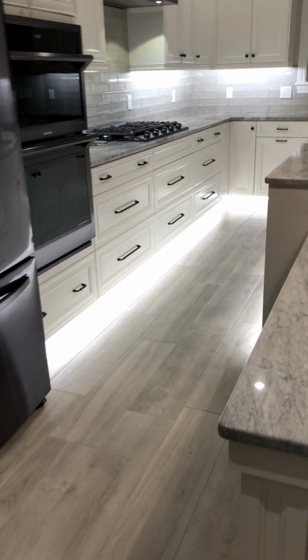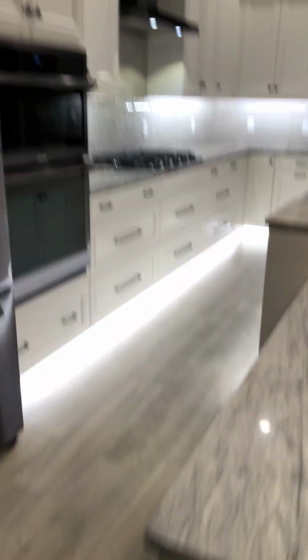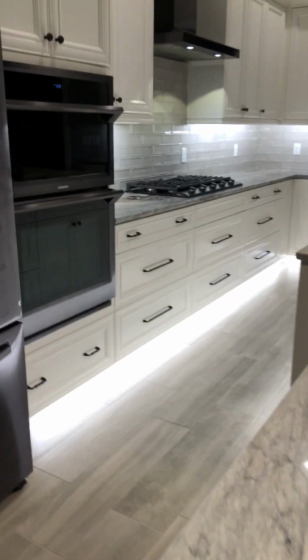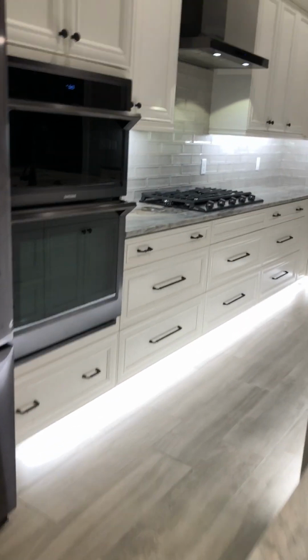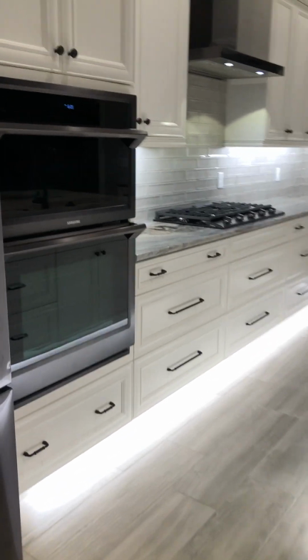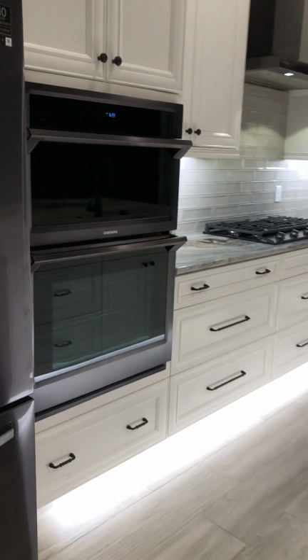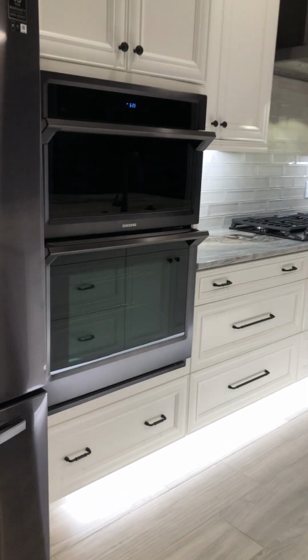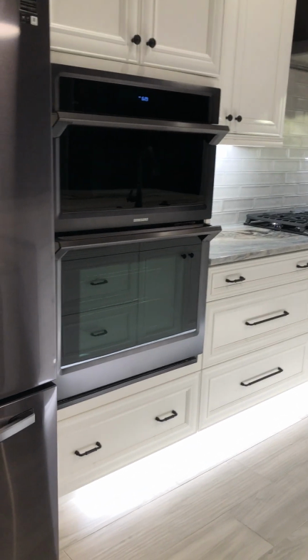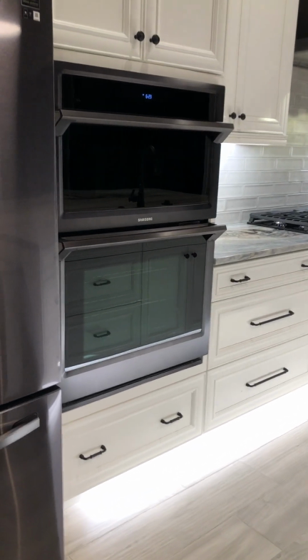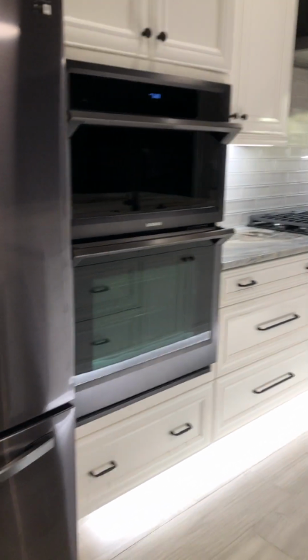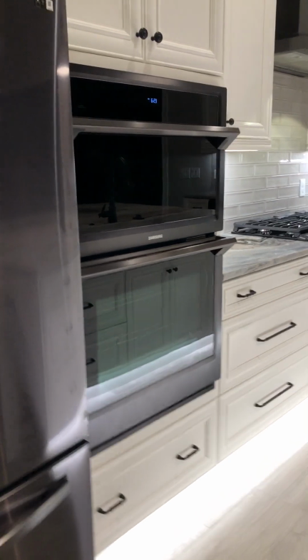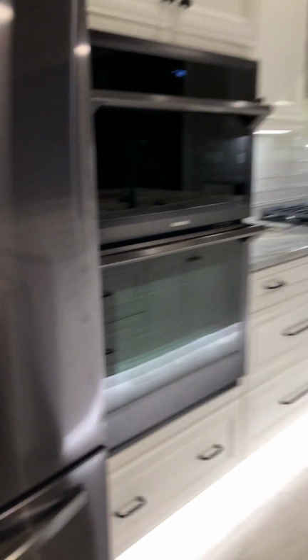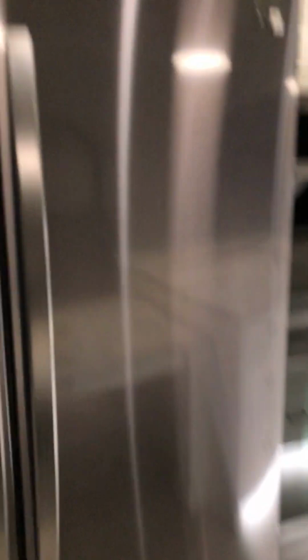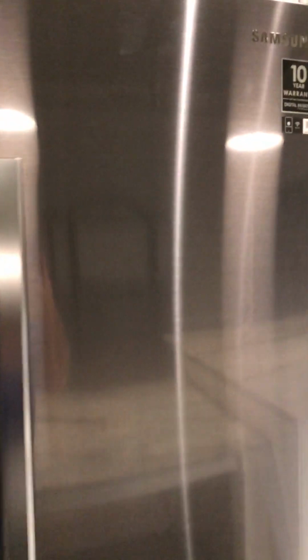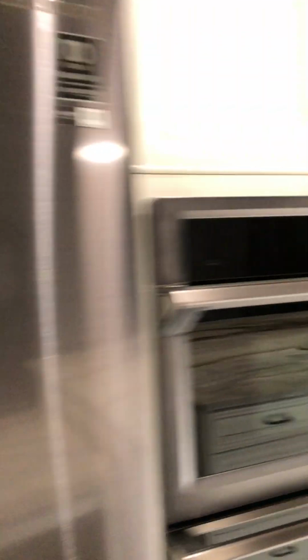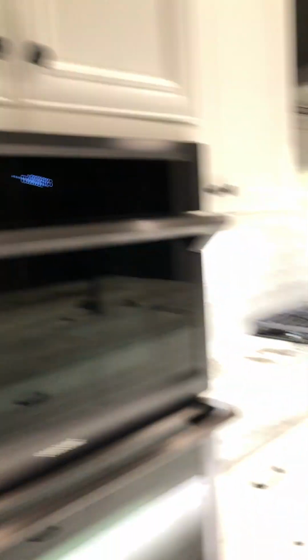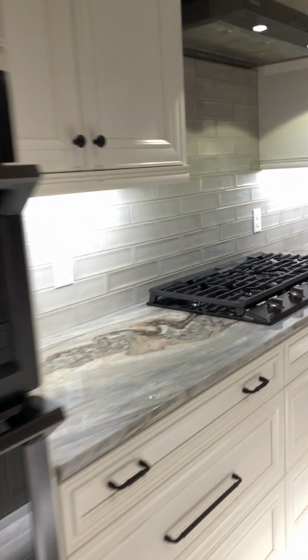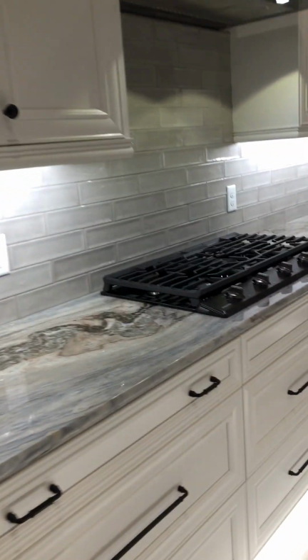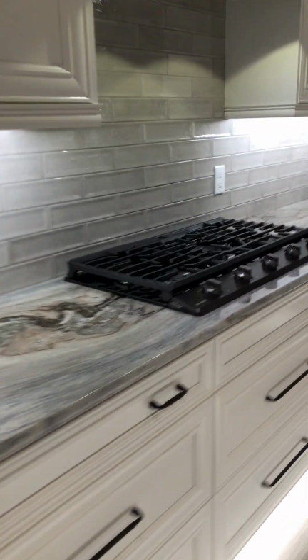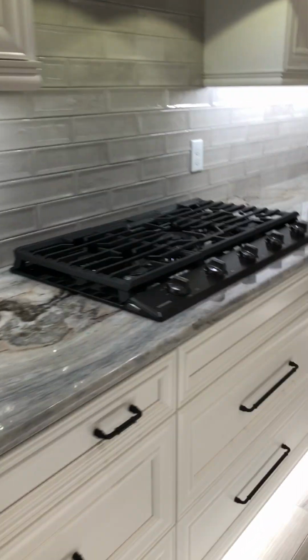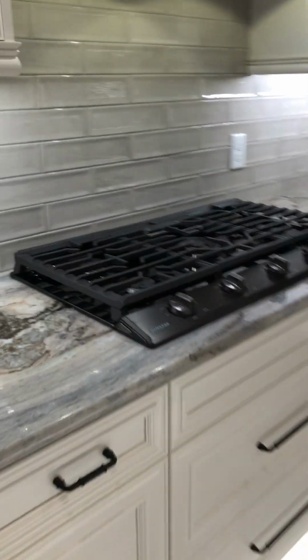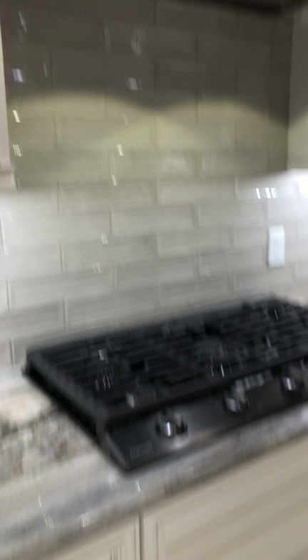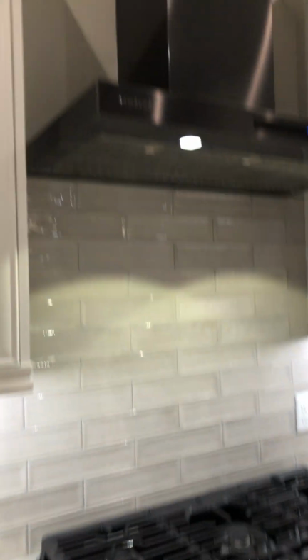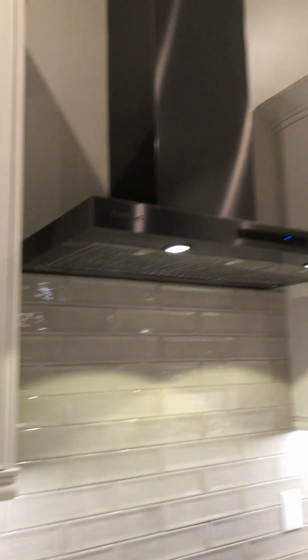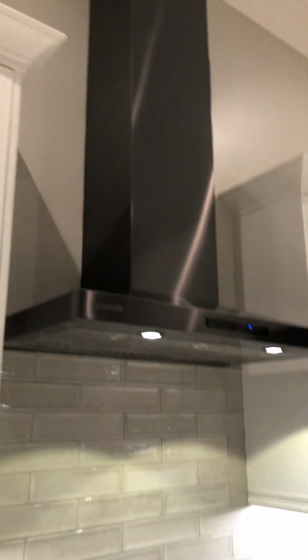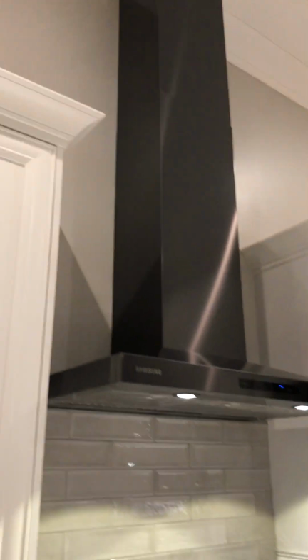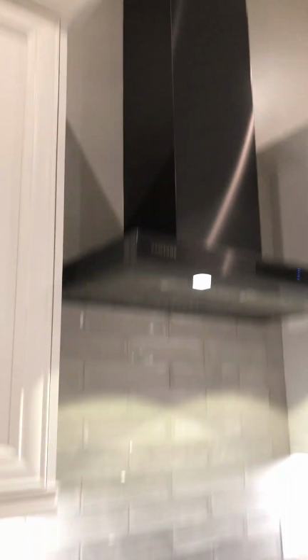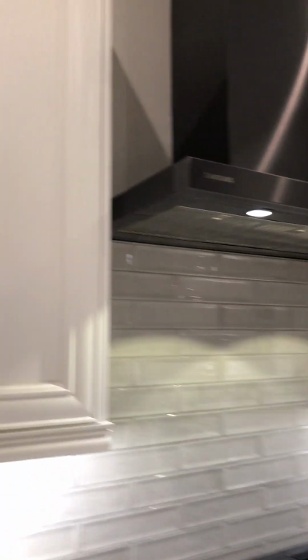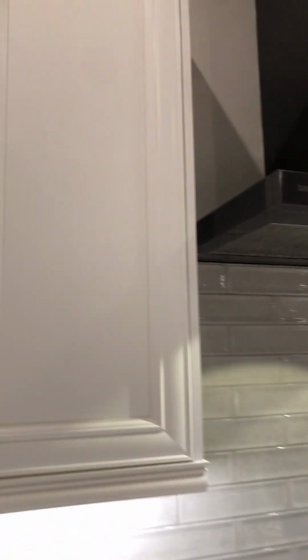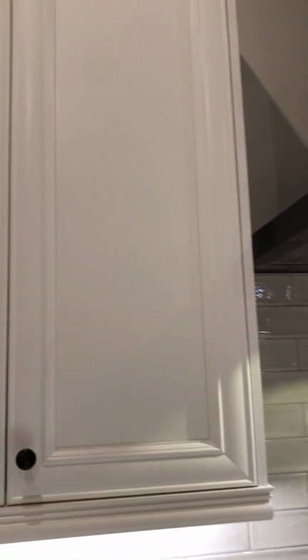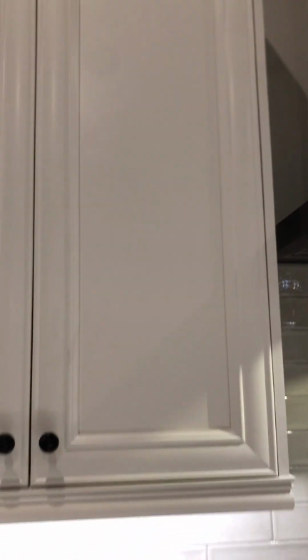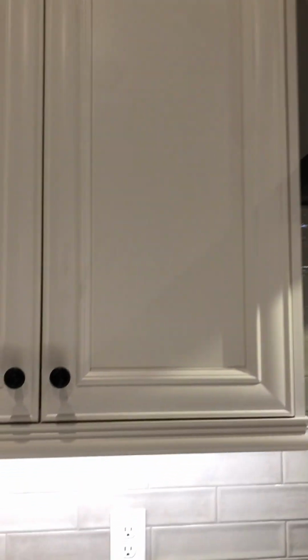You've got the Advantium oven and a regular oven set up here. You've got the refrigerator of course, a gas cooktop, and a hood to take care of everything. All these cabinets are custom cabinets.